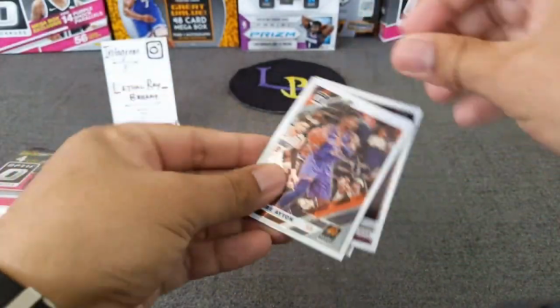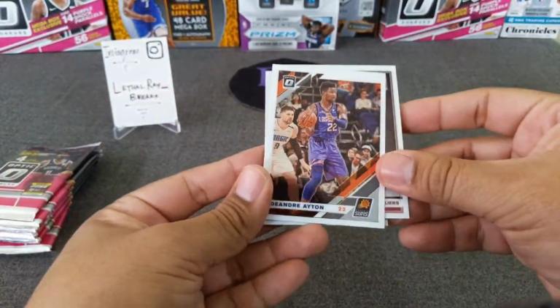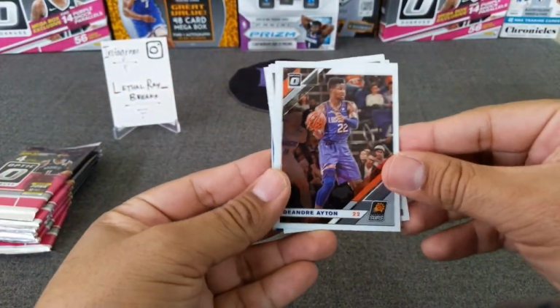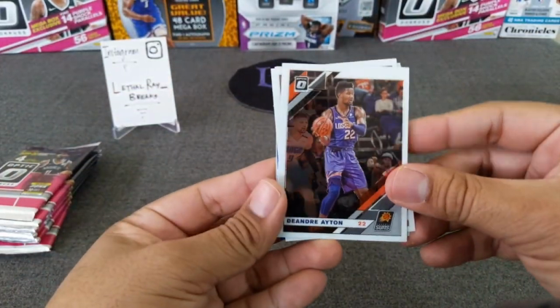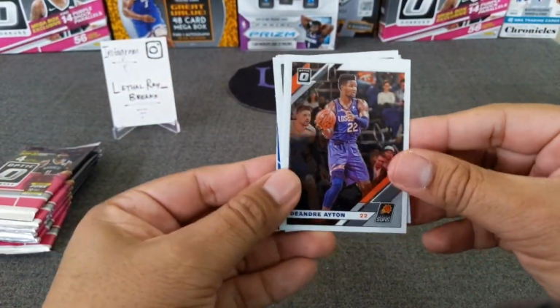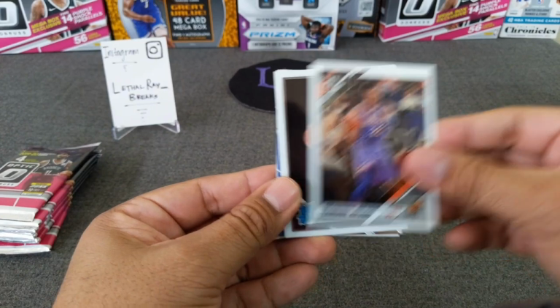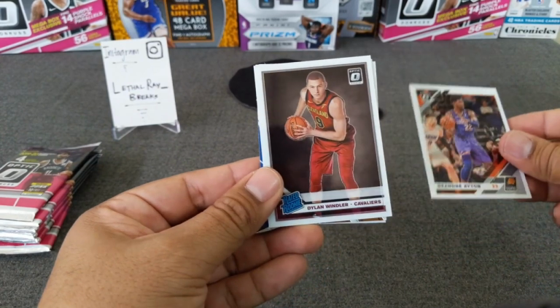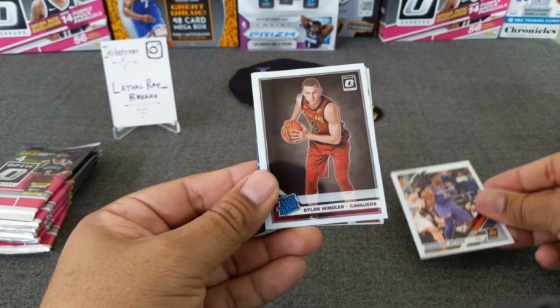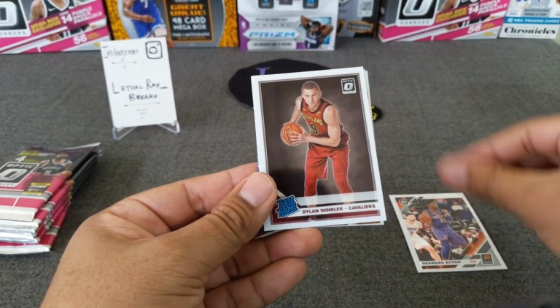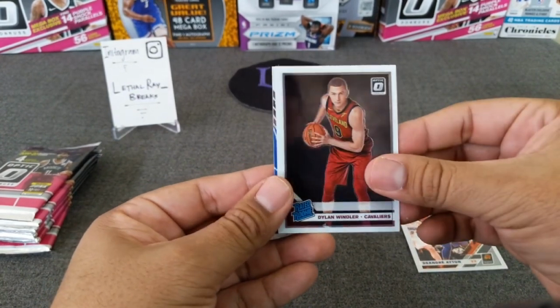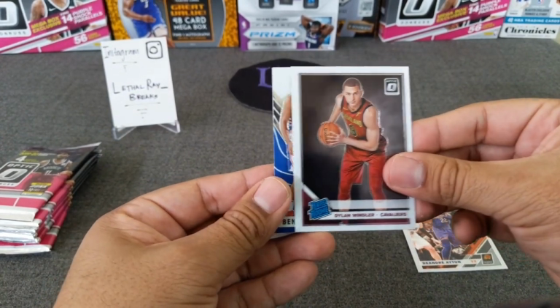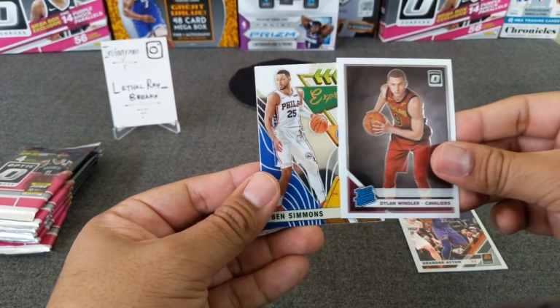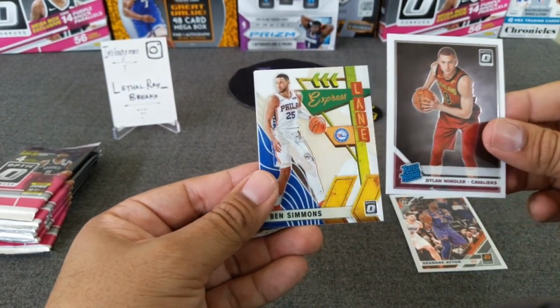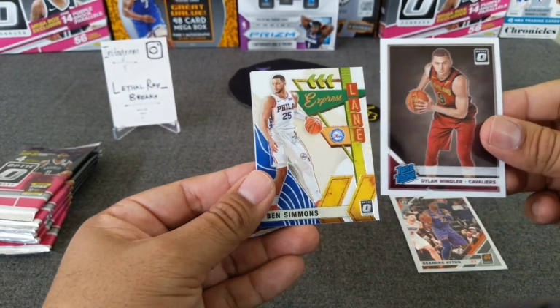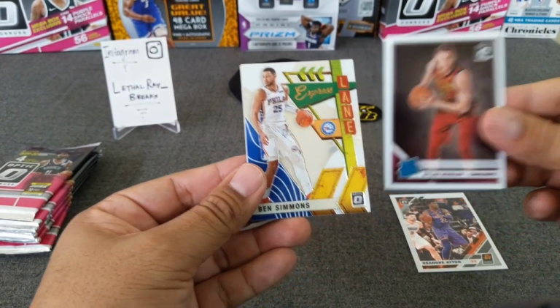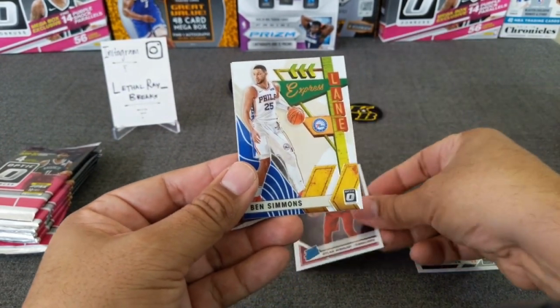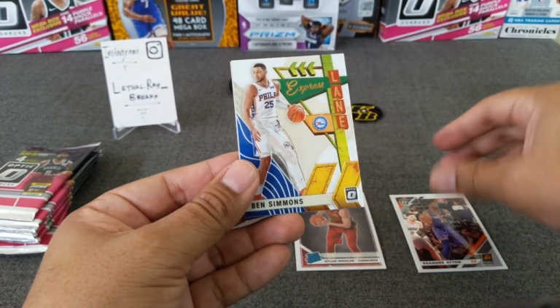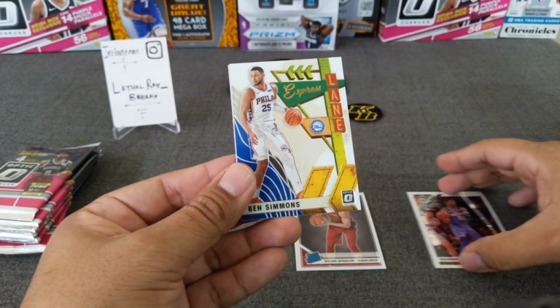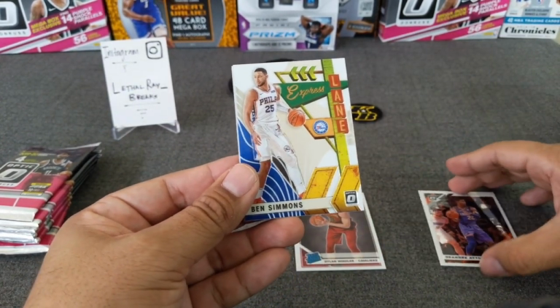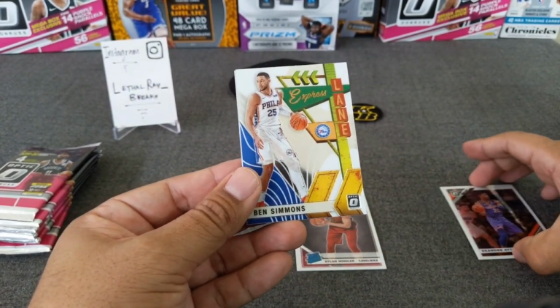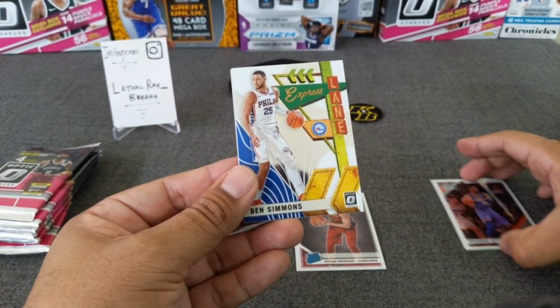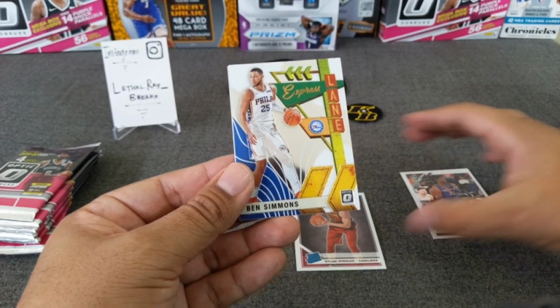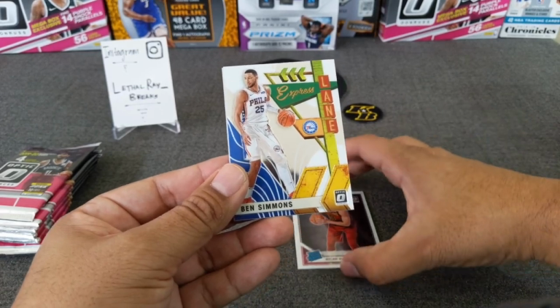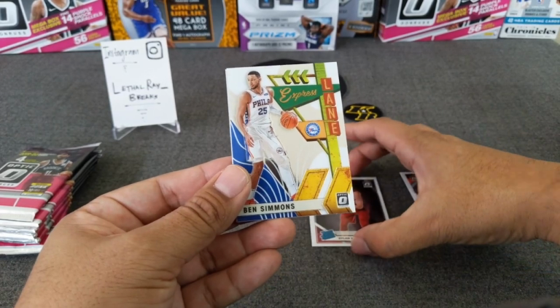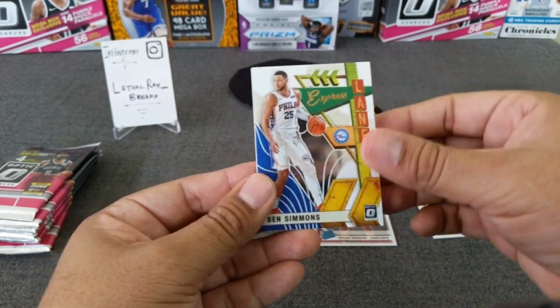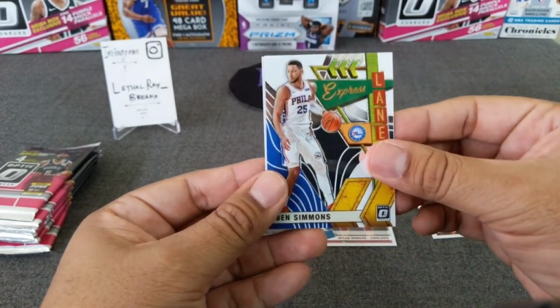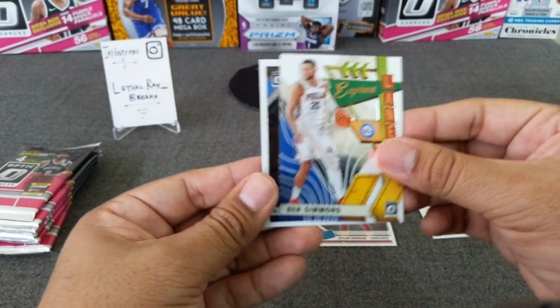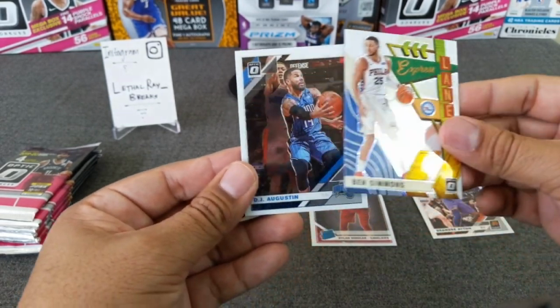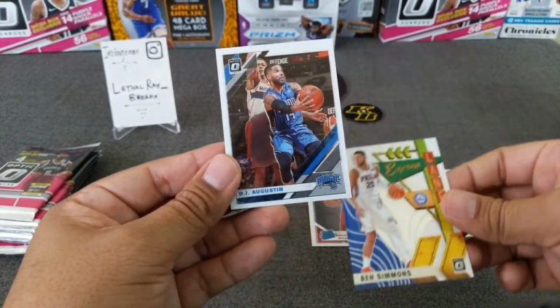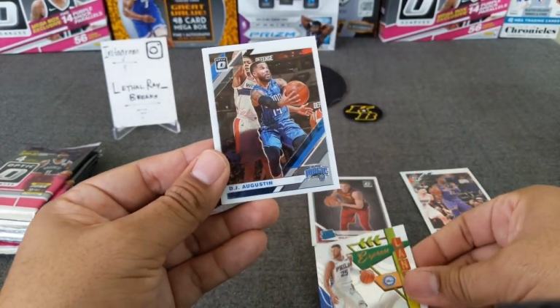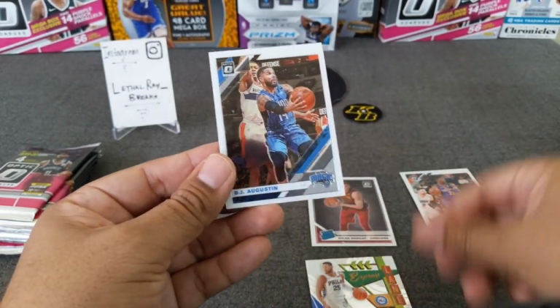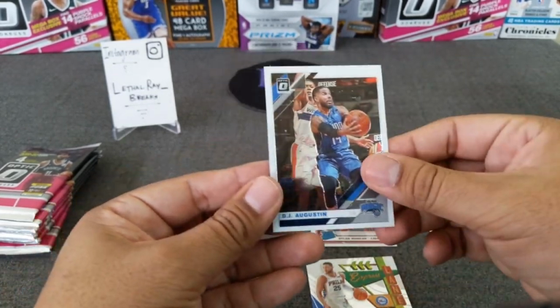All right, first pack — got DeAndre Ayton, Dylan Wittler, an insert of Ben Simmons, and then a DJ Augustine.